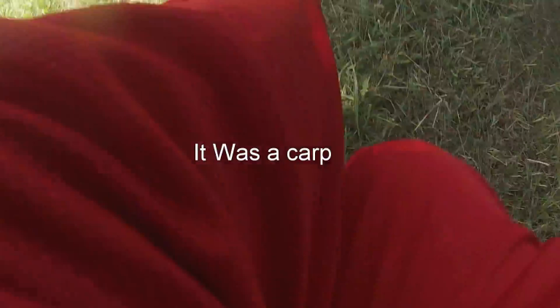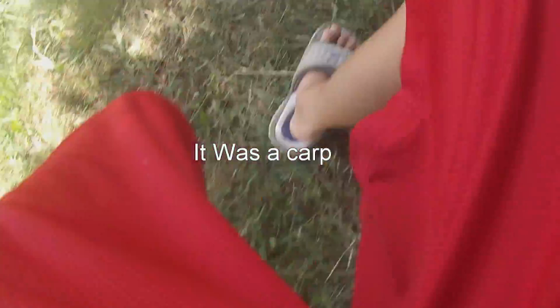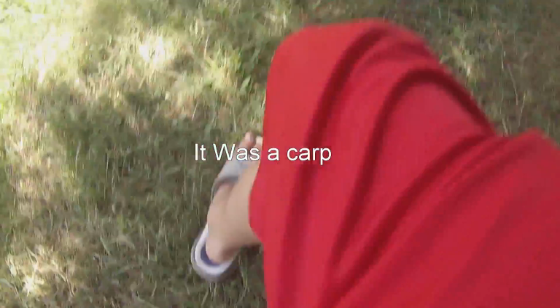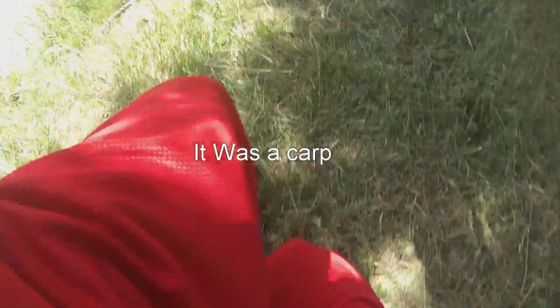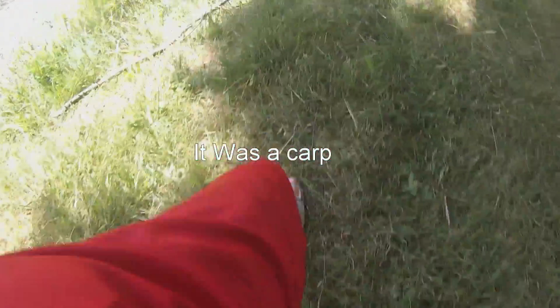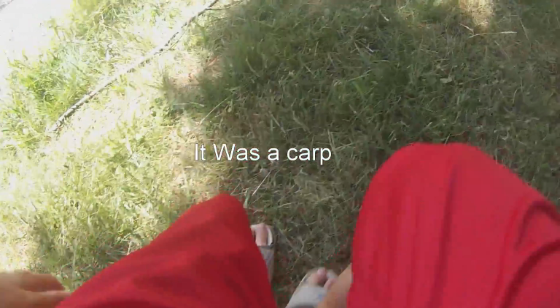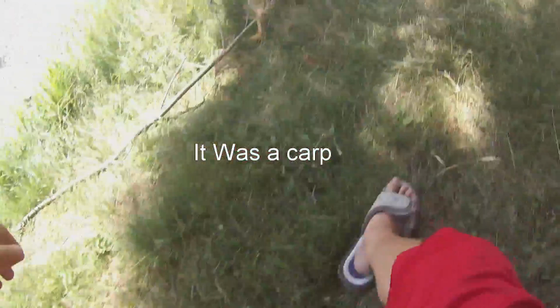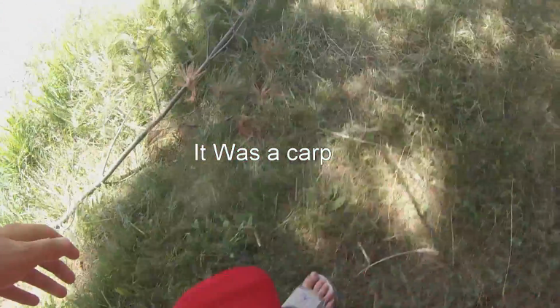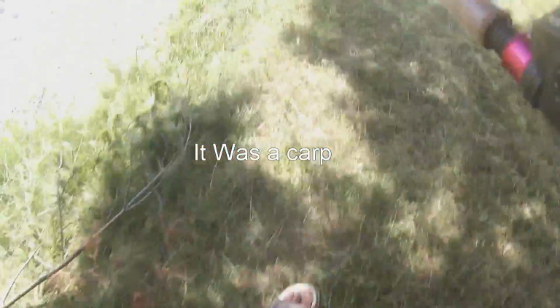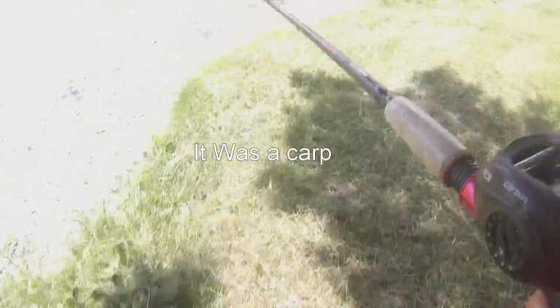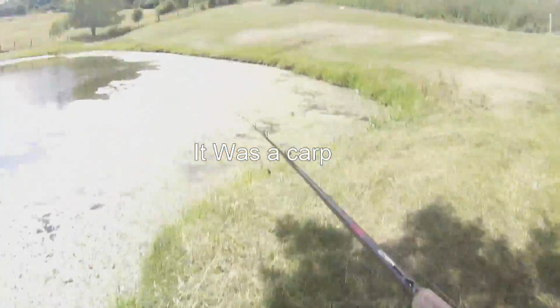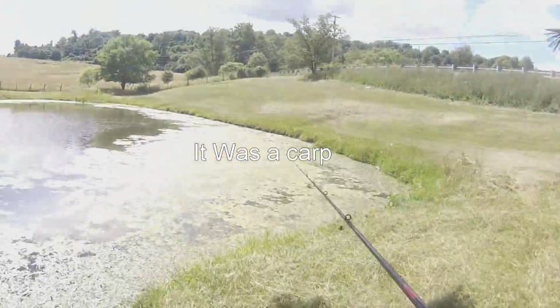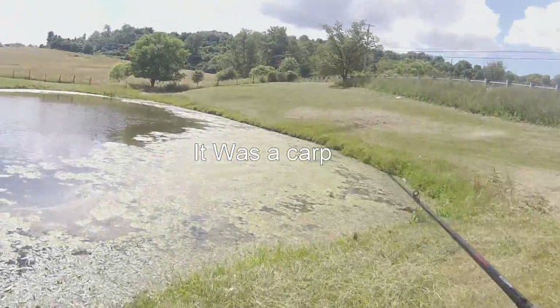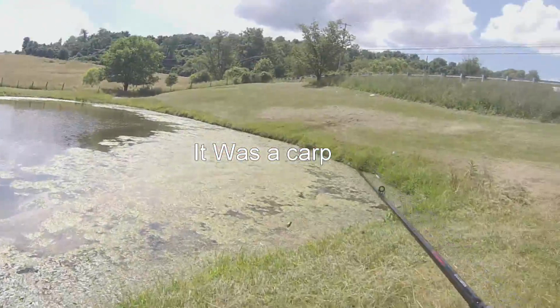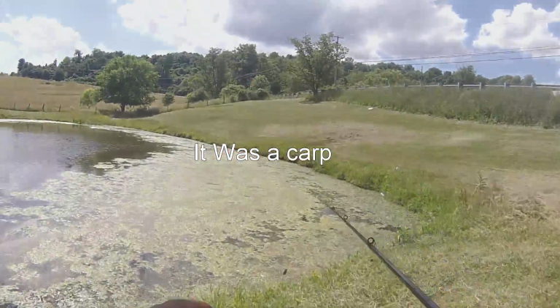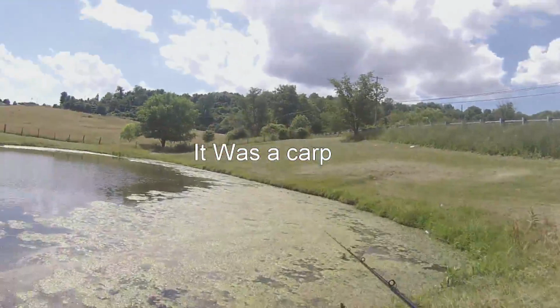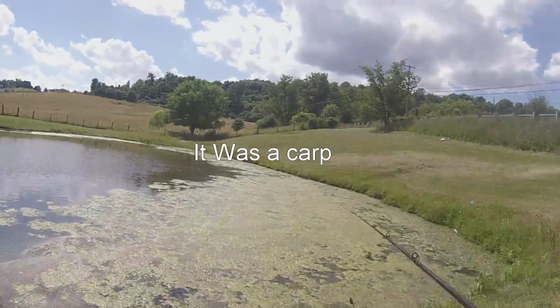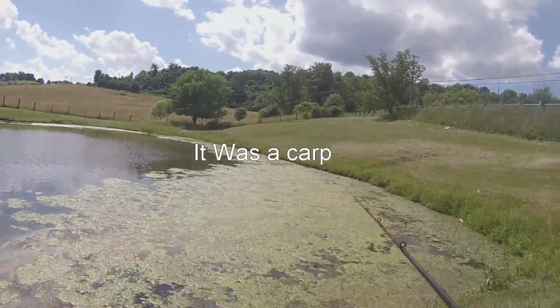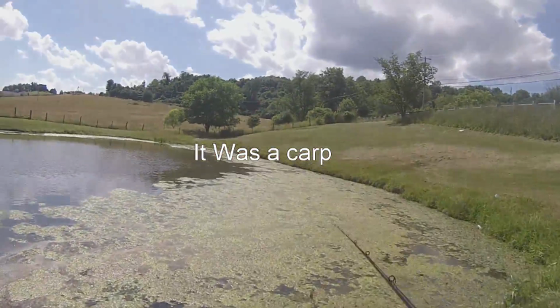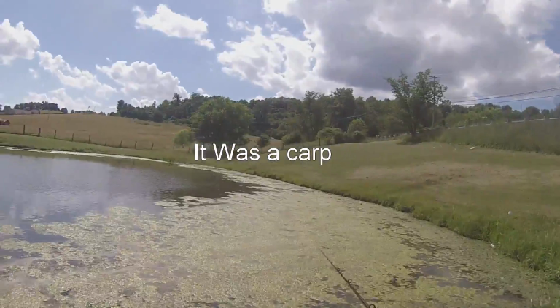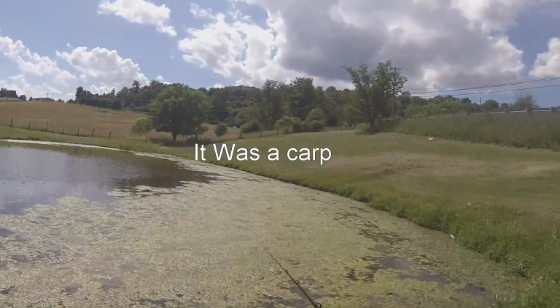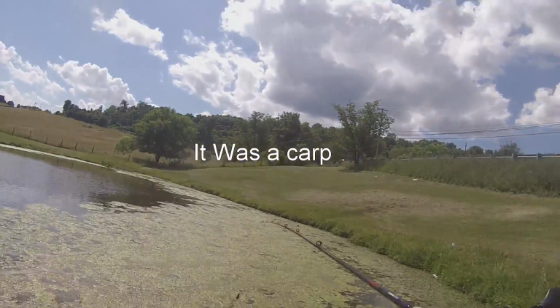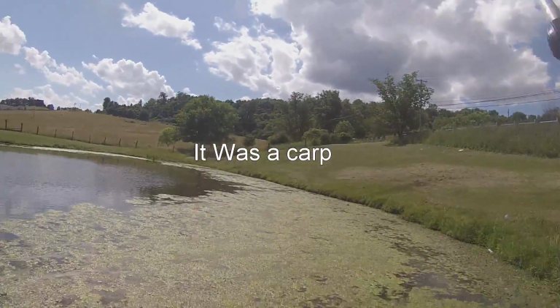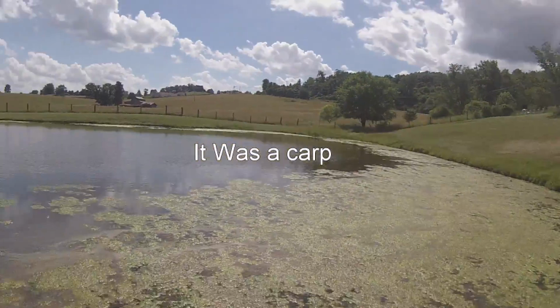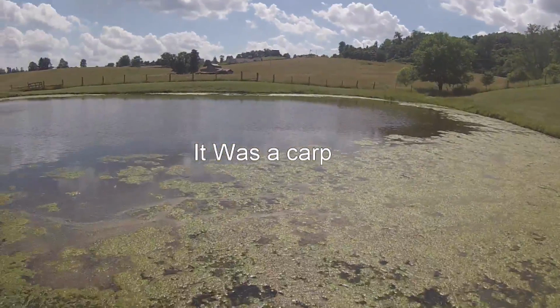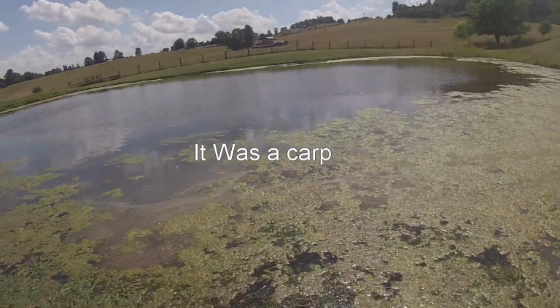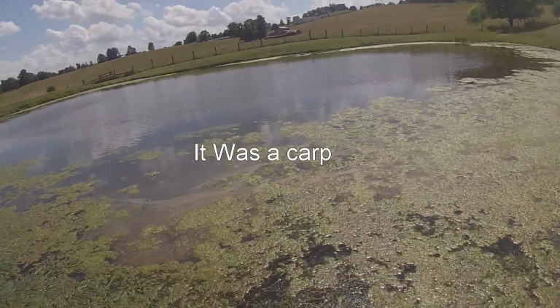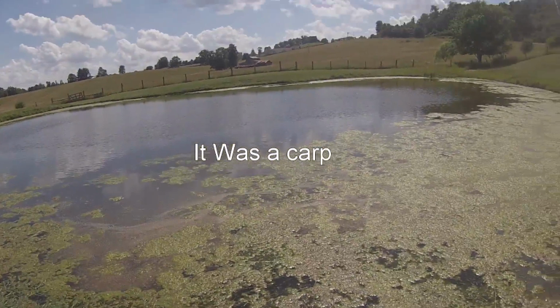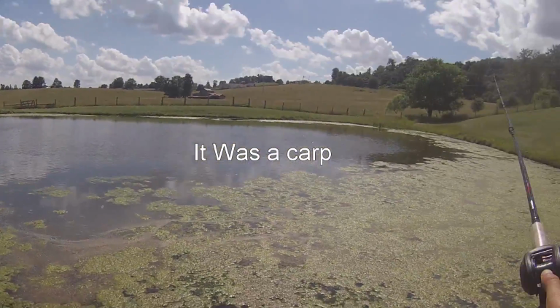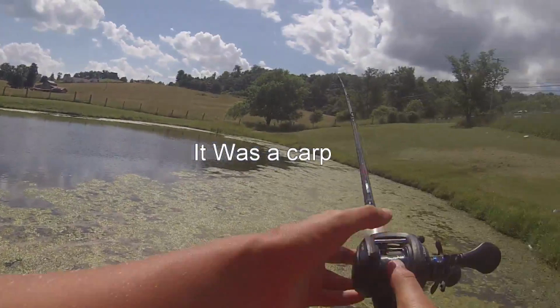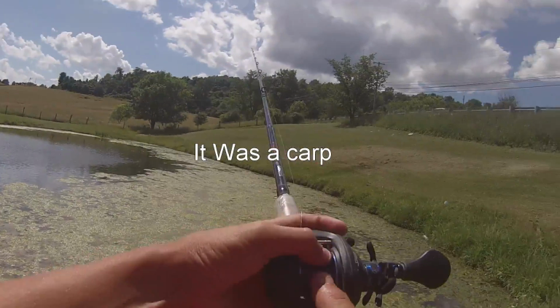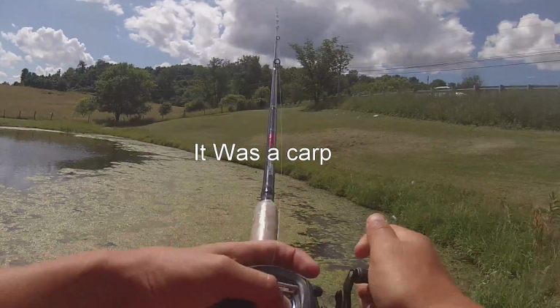Pretty beefy fish. Right now I'm using a little frog. That was a huge fish — just a fin on that thing was absolutely massive.